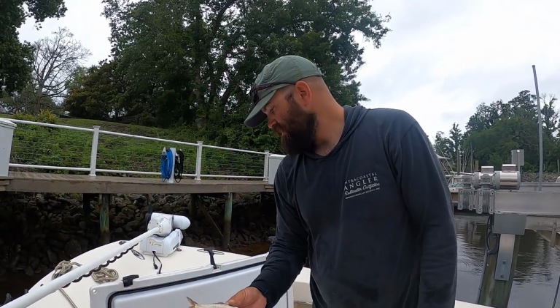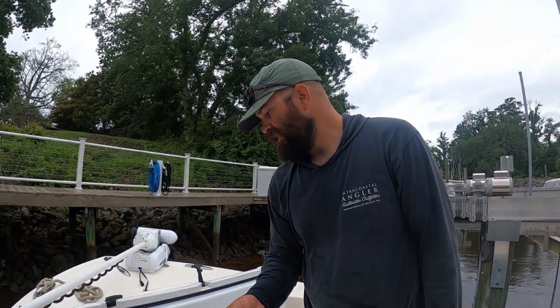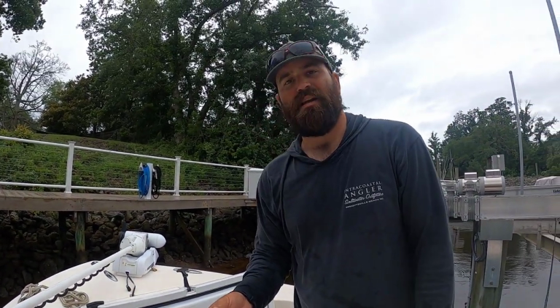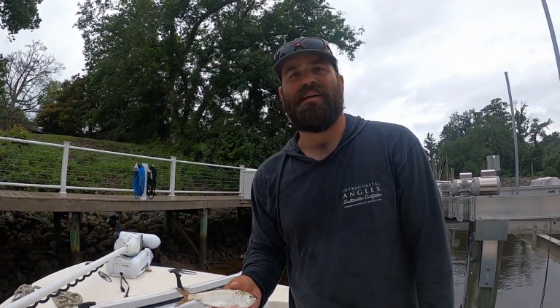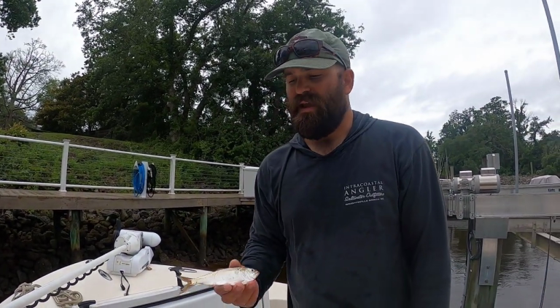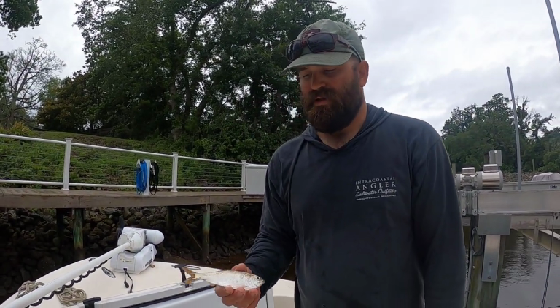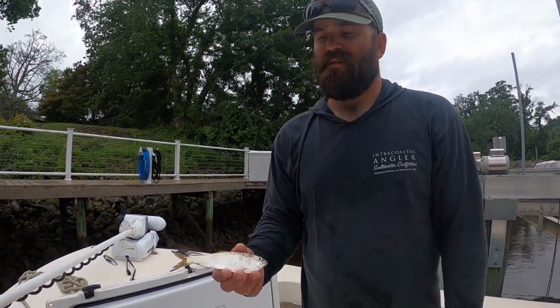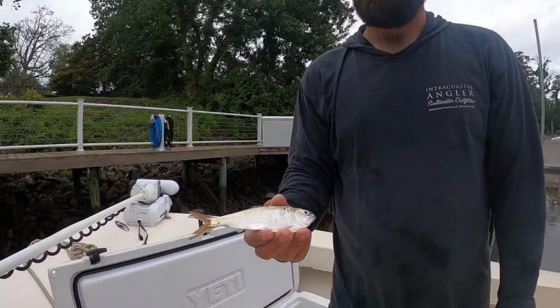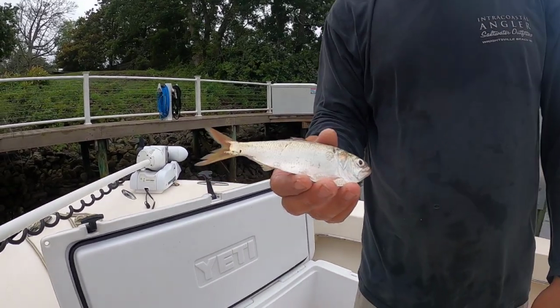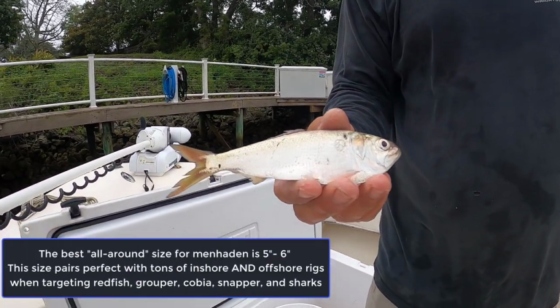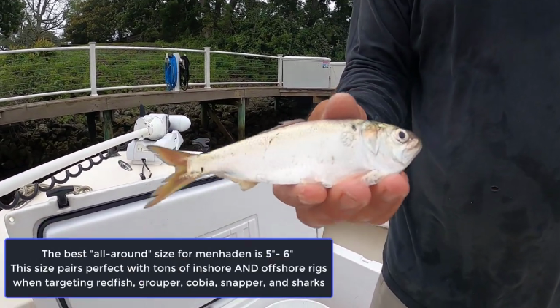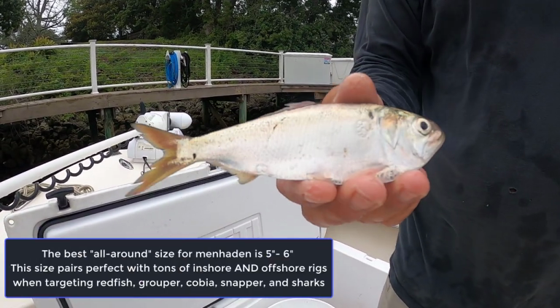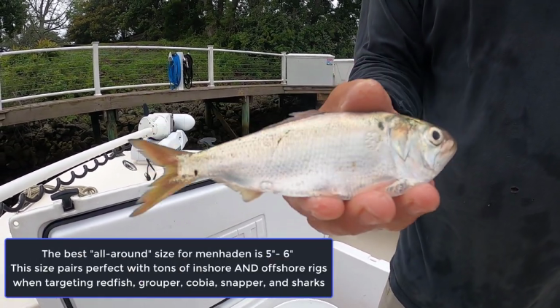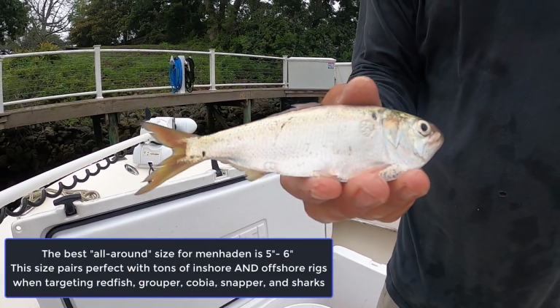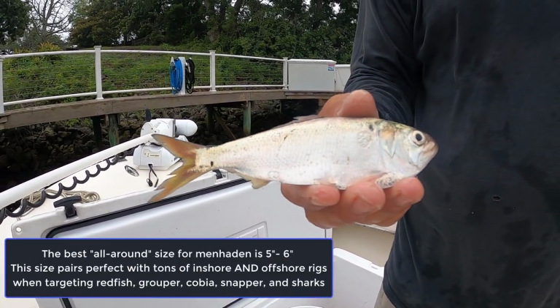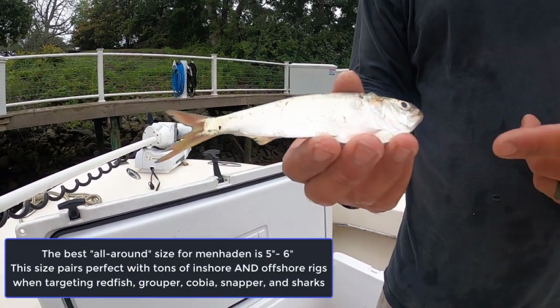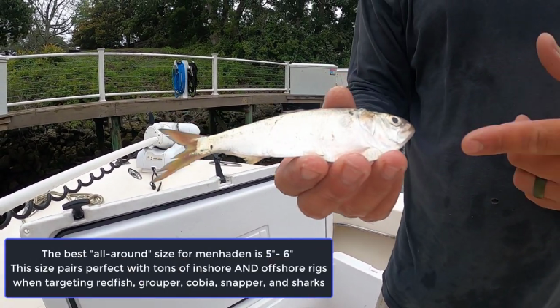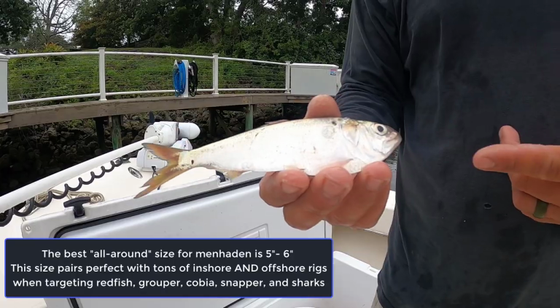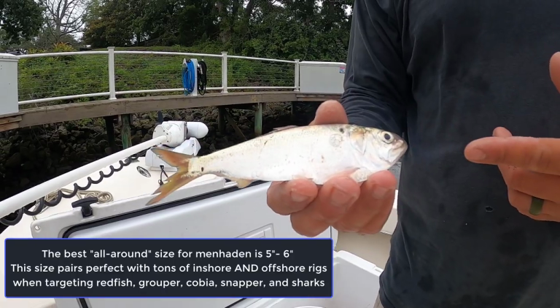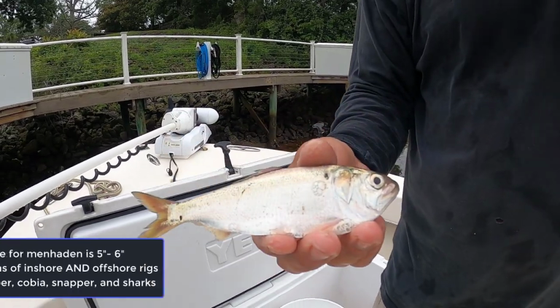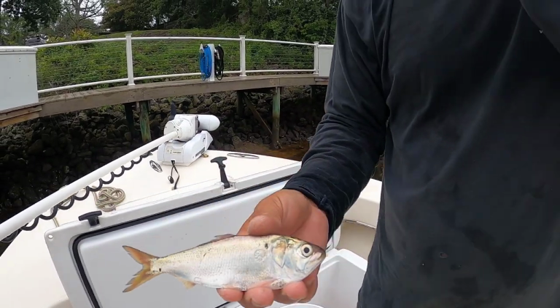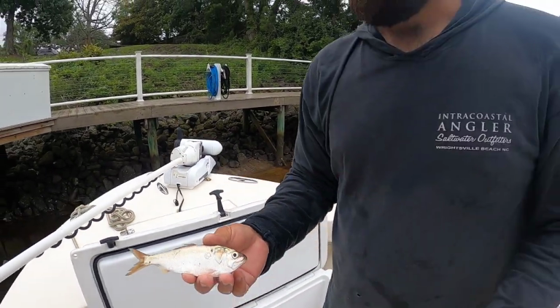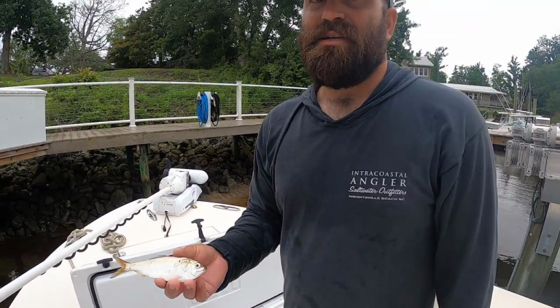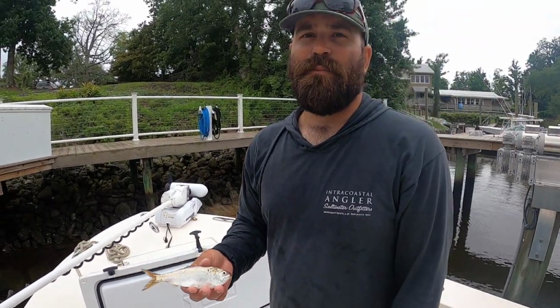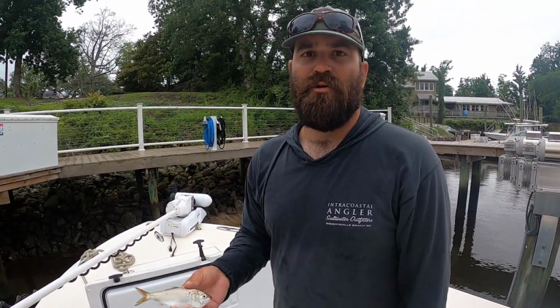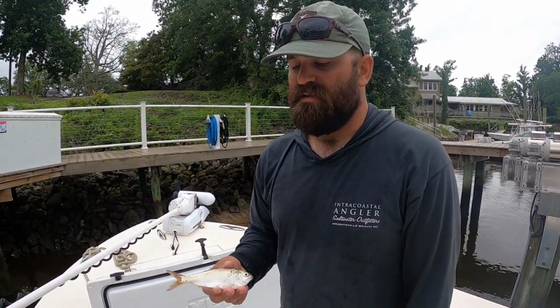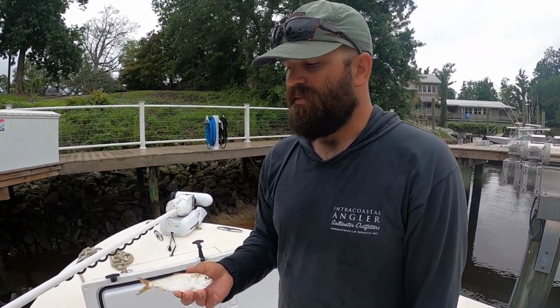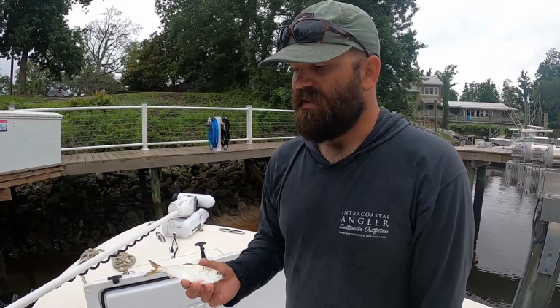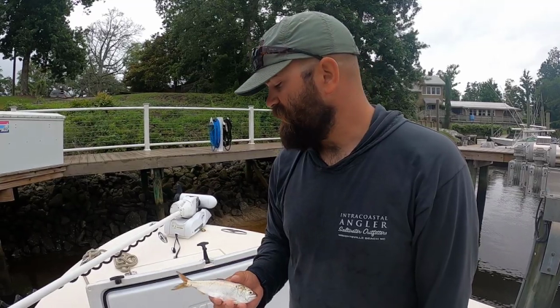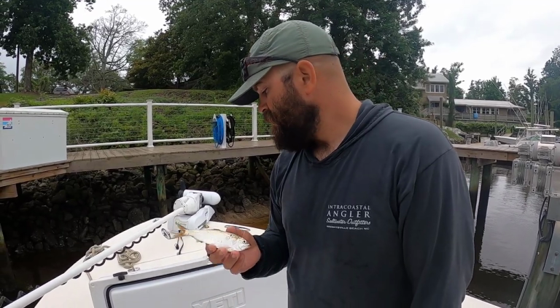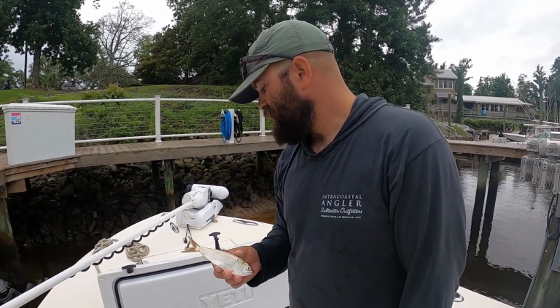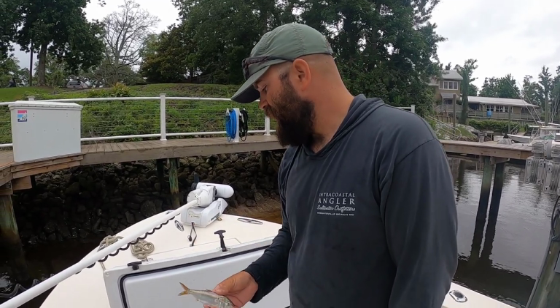I like a lot of different sizes of menhaden, but the good thing about these 5- to 6-inch baits is you can fish just about anything with them. I'll fish this size bait for slot redfish, and I'll take it off the beach and catch grouper, cobia, snapper, and all different kinds of fish on these dead menhaden.